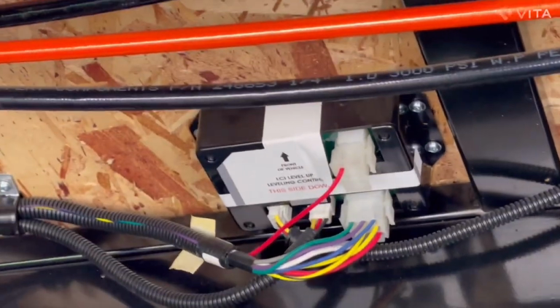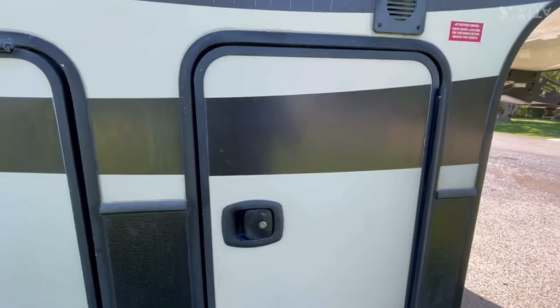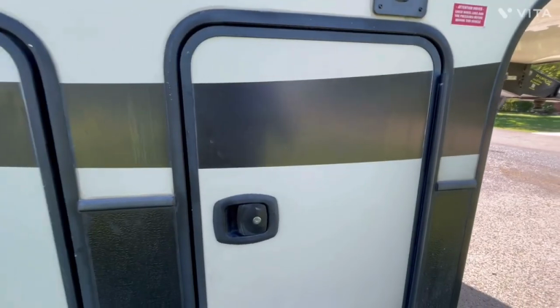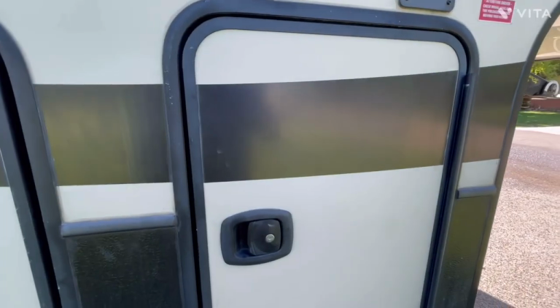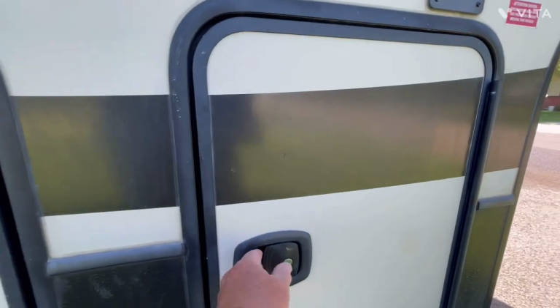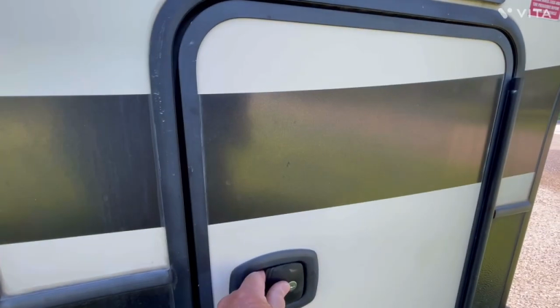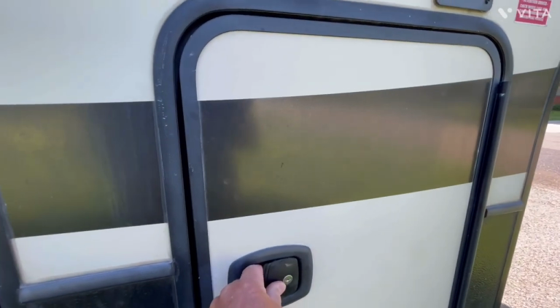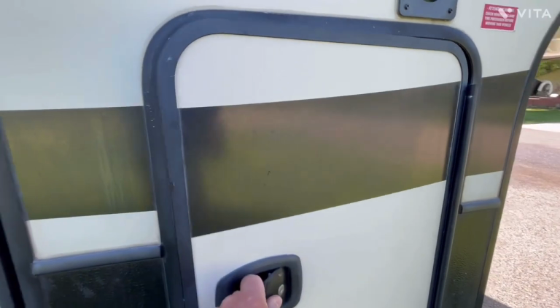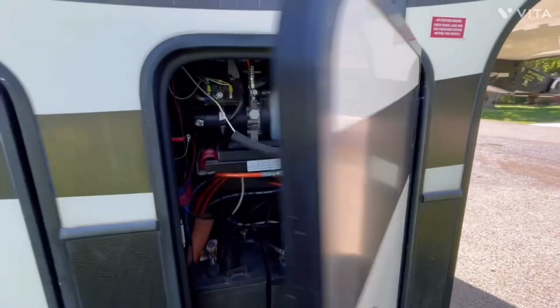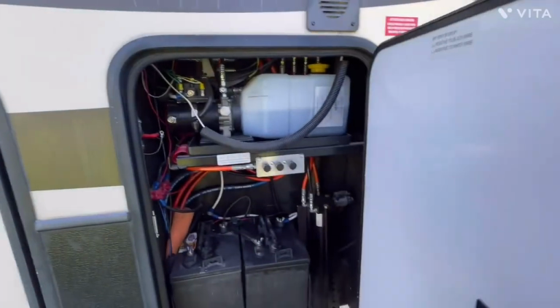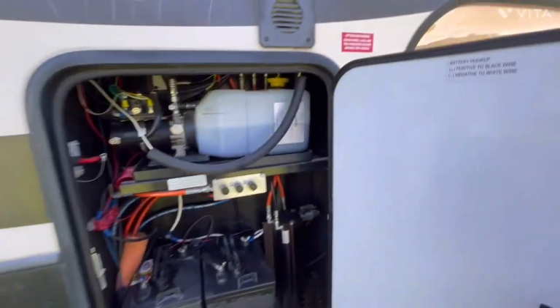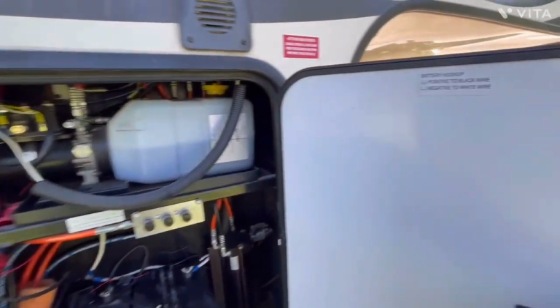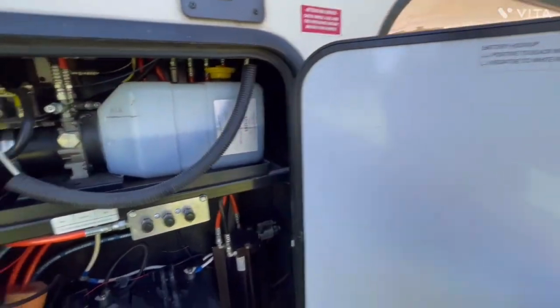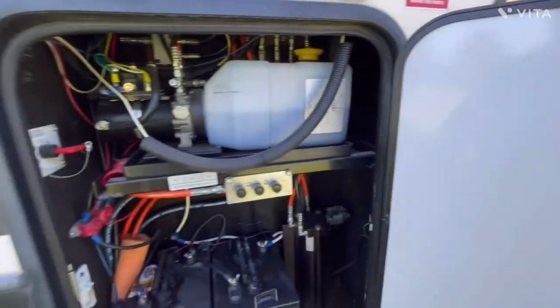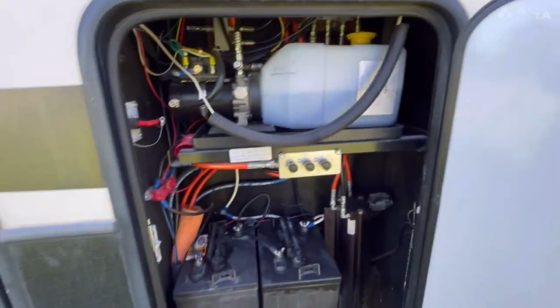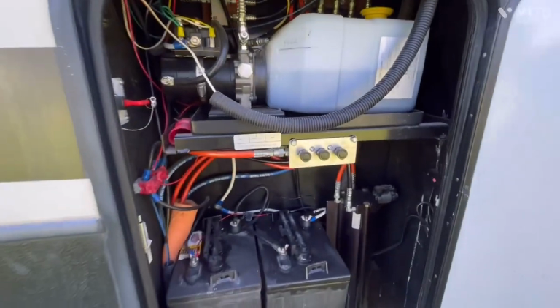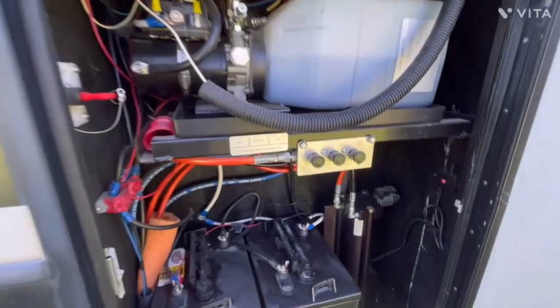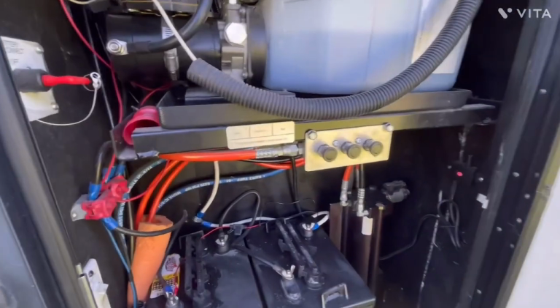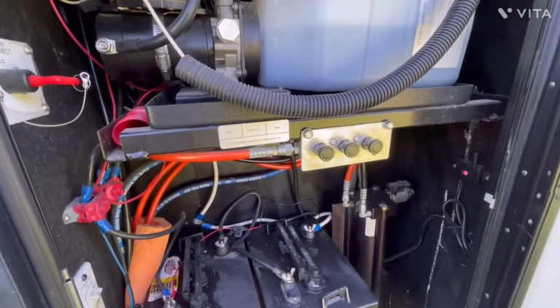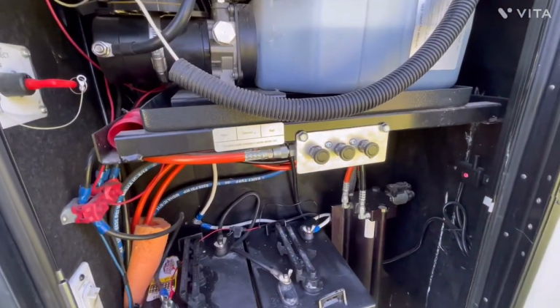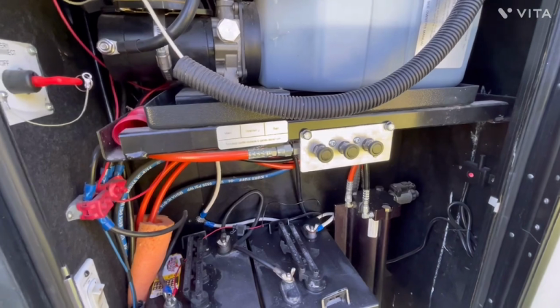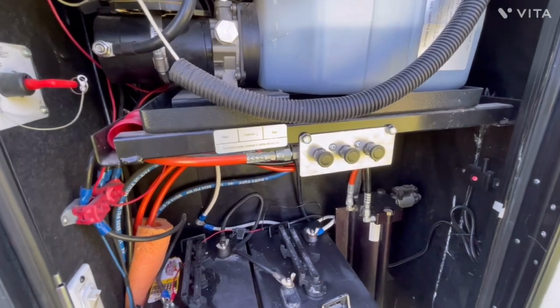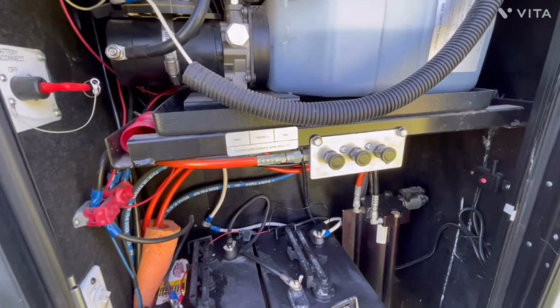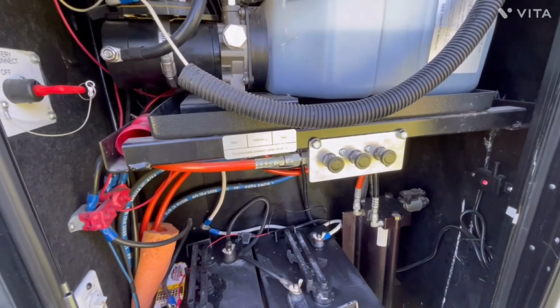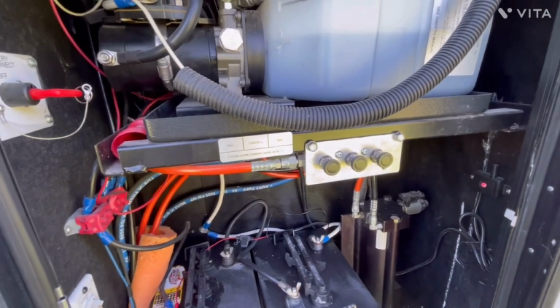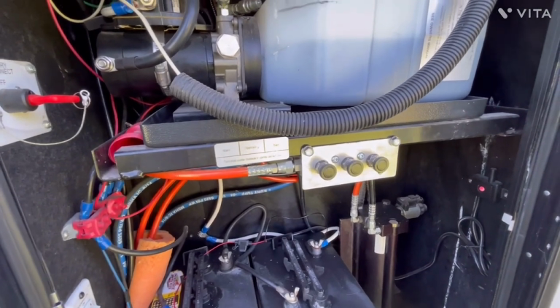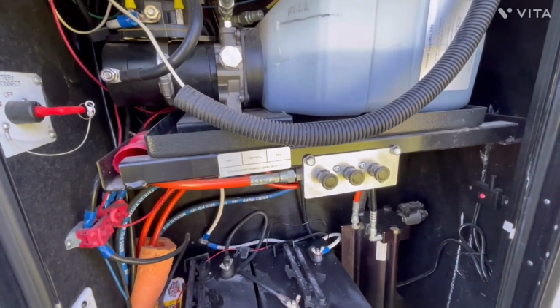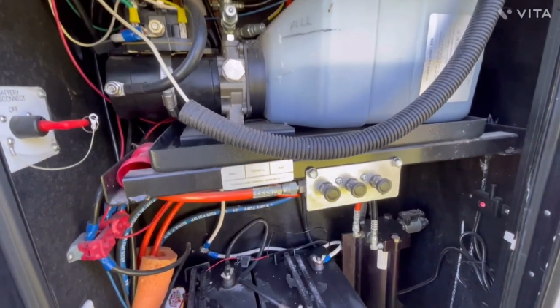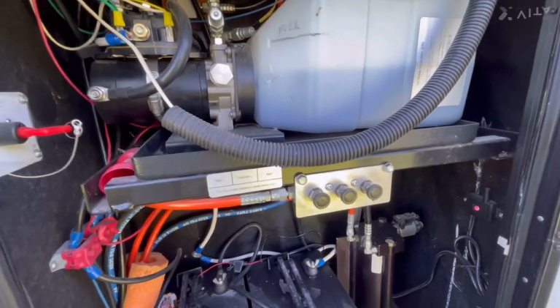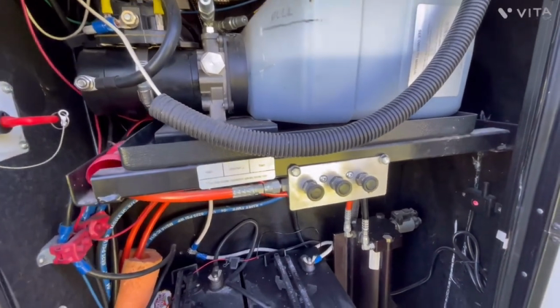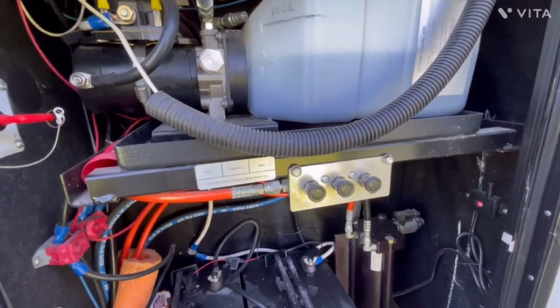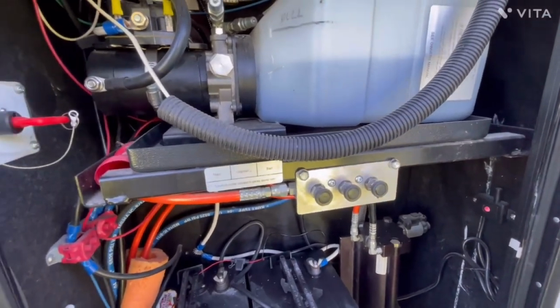By subsystems, I mean the various sub-components of the level-up system itself, or the entire hydraulic system.